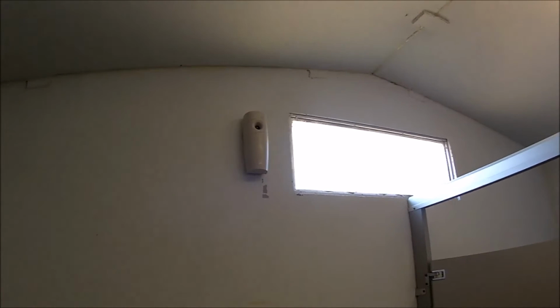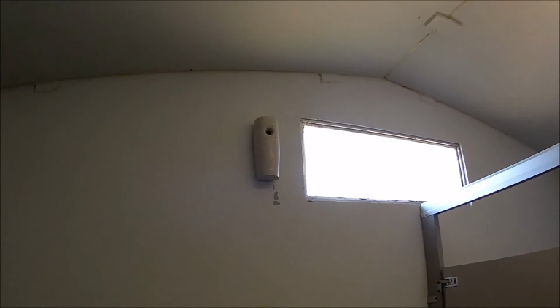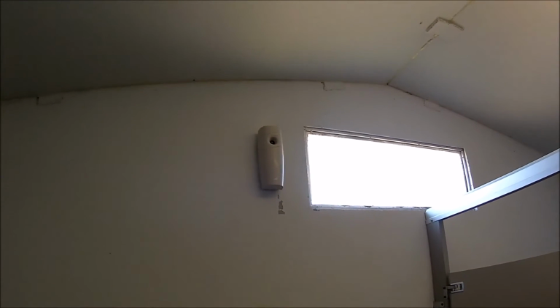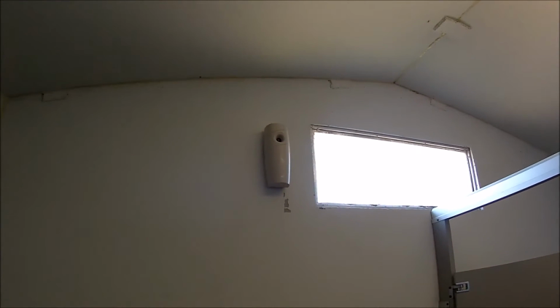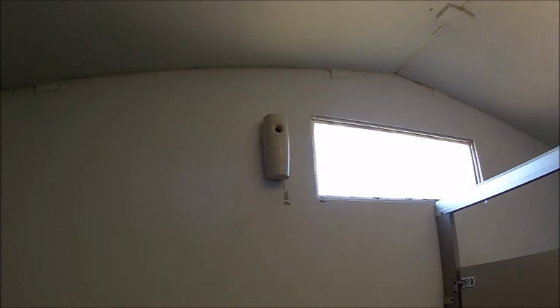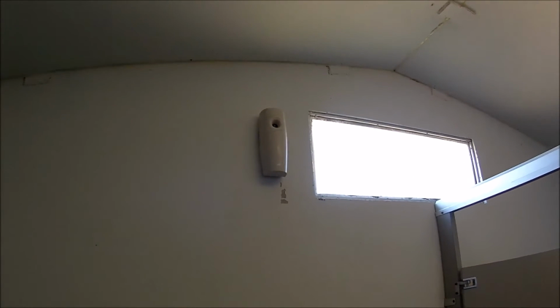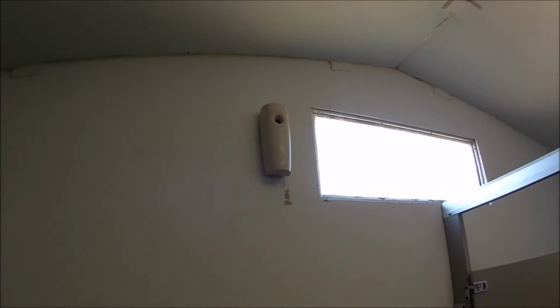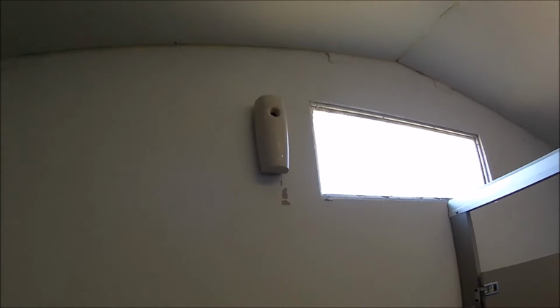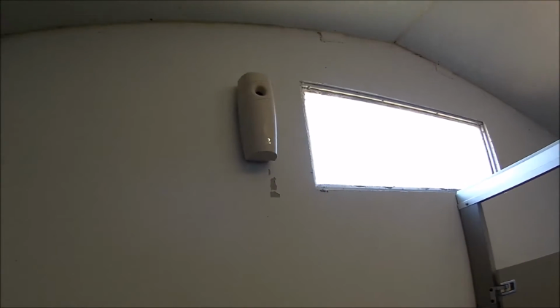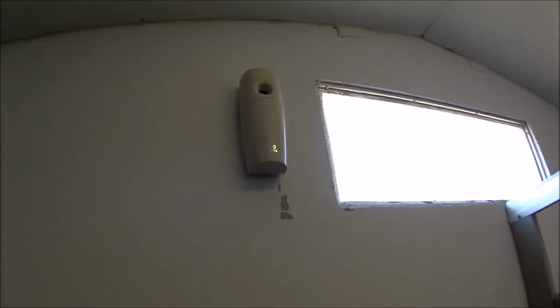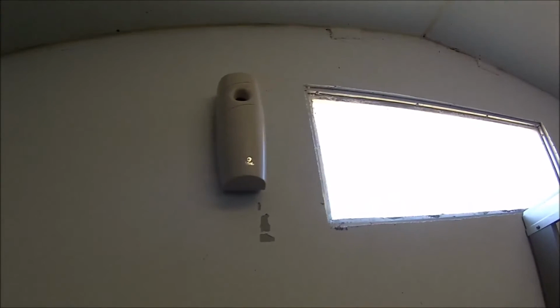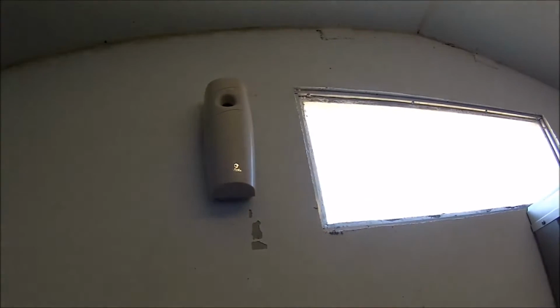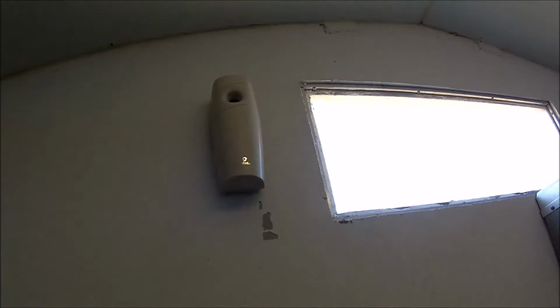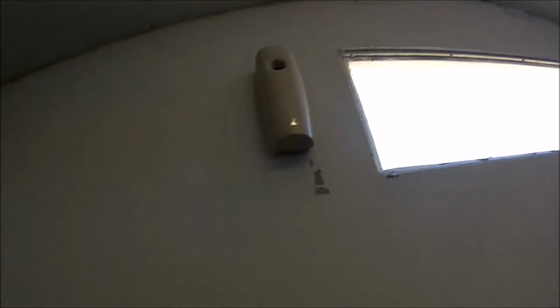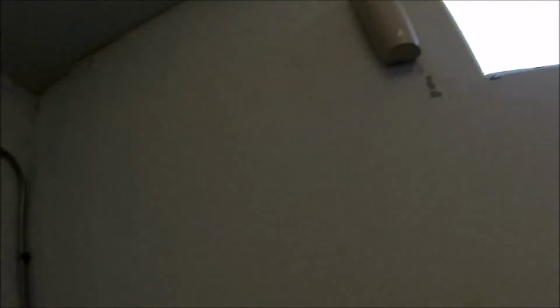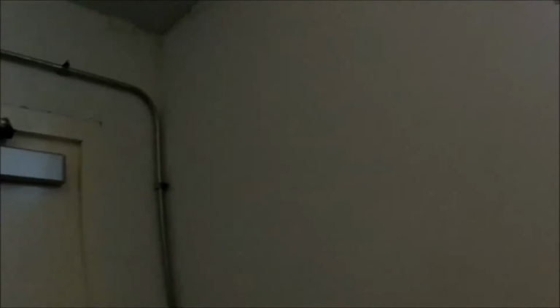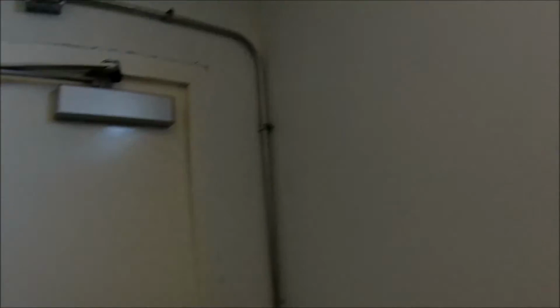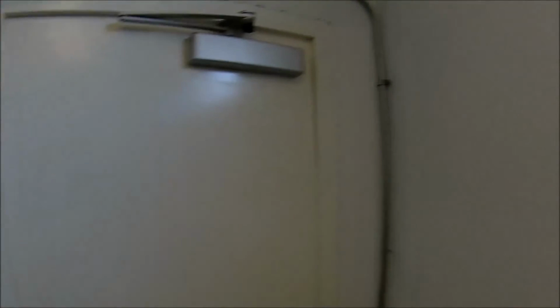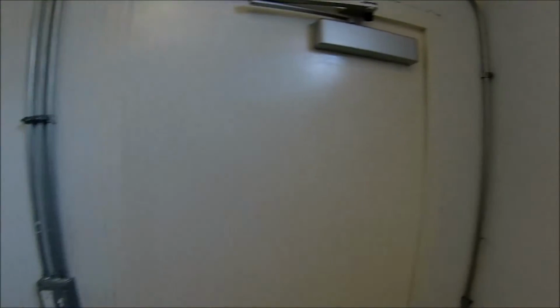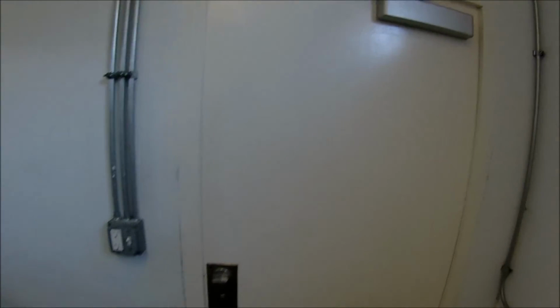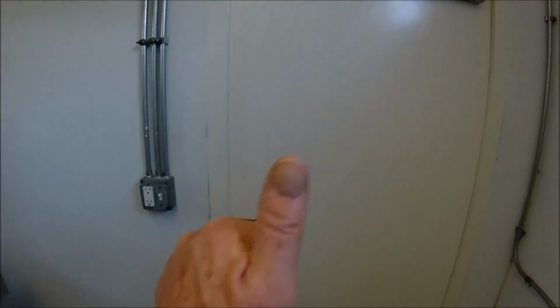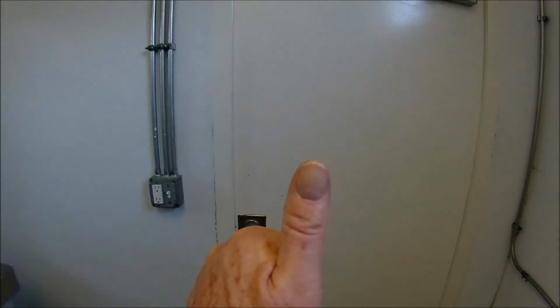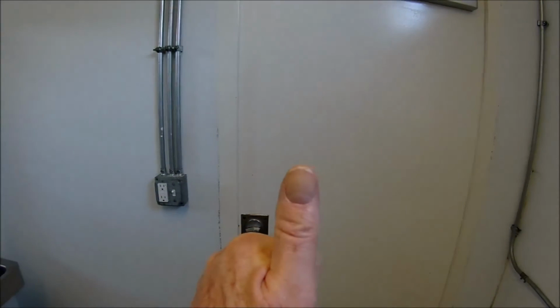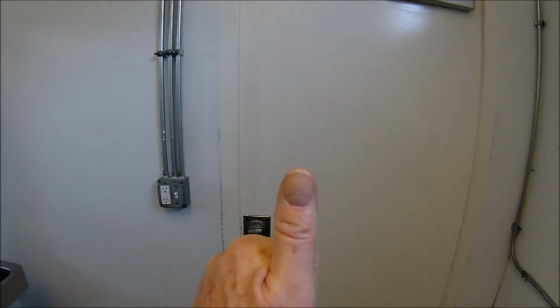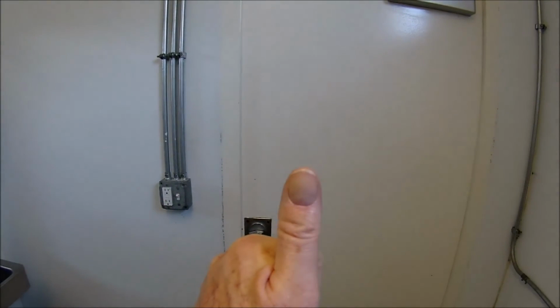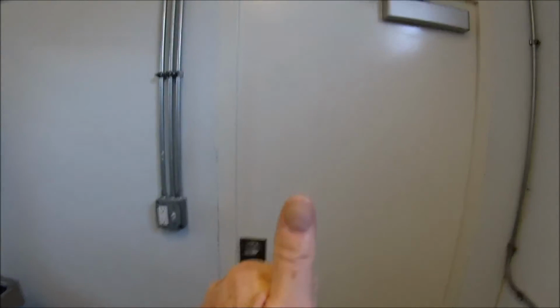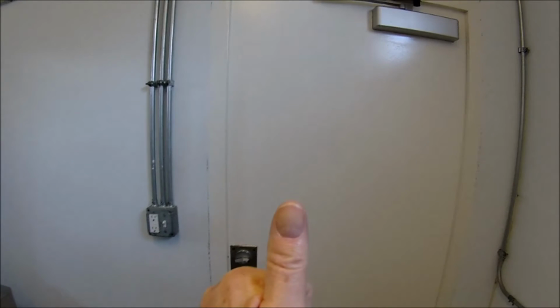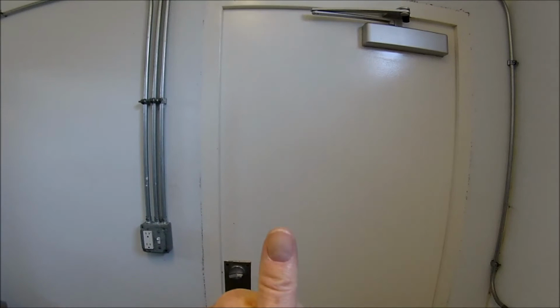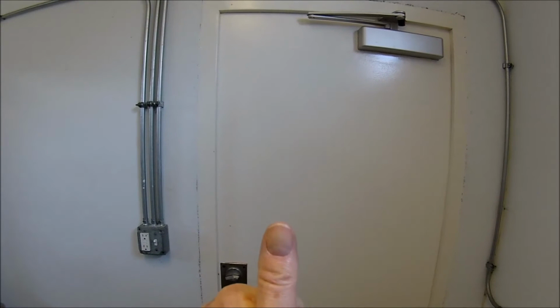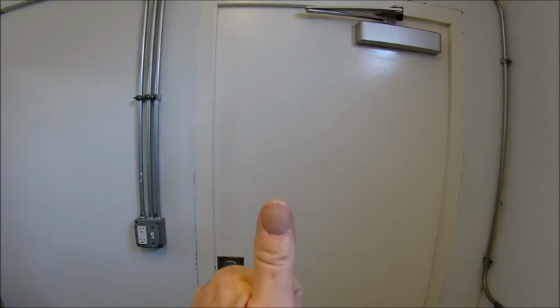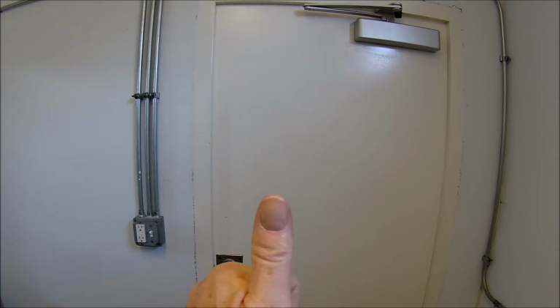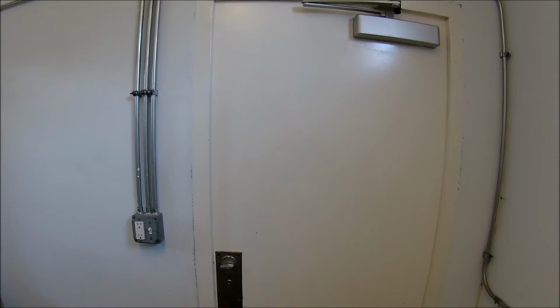Looks like an air freshener up there. Definitely outstanding facility they have here.